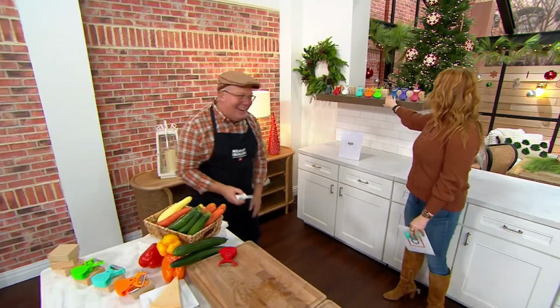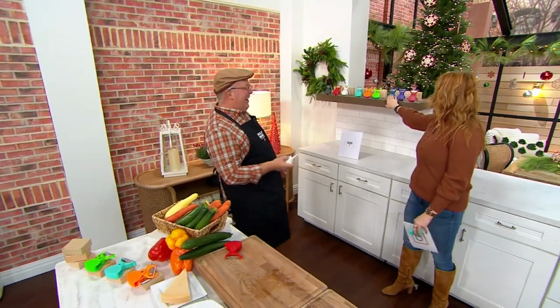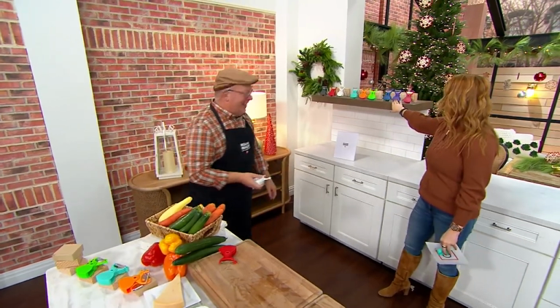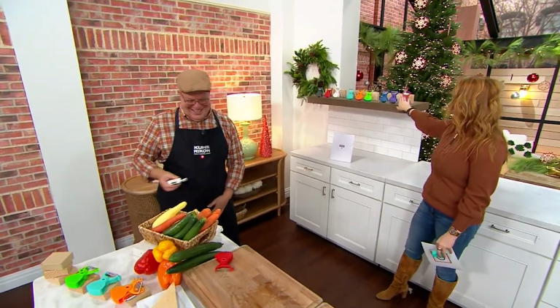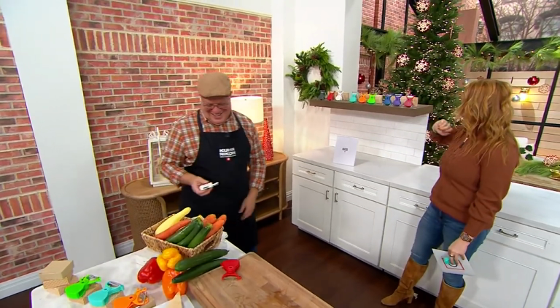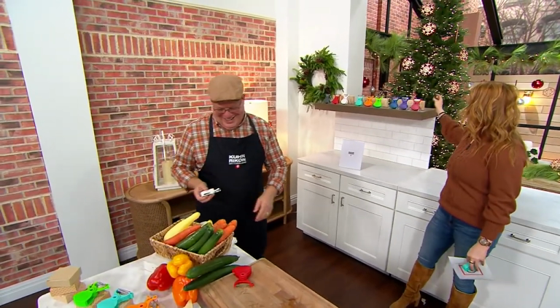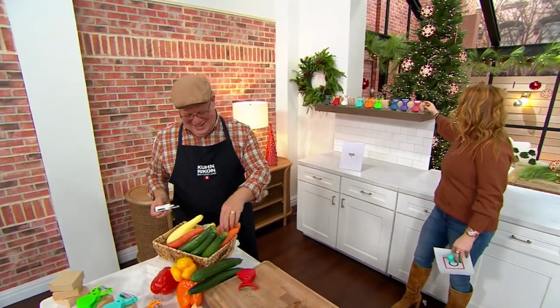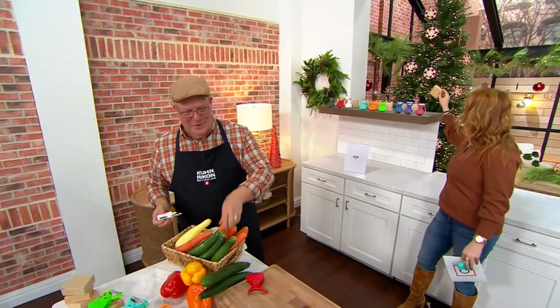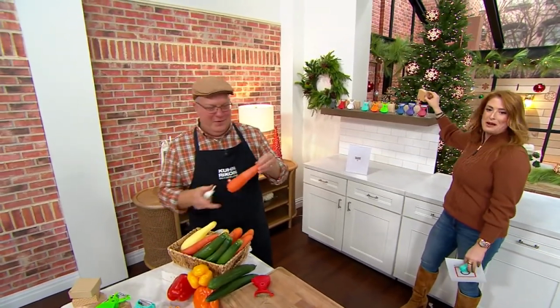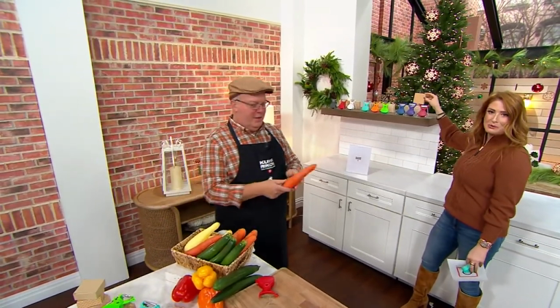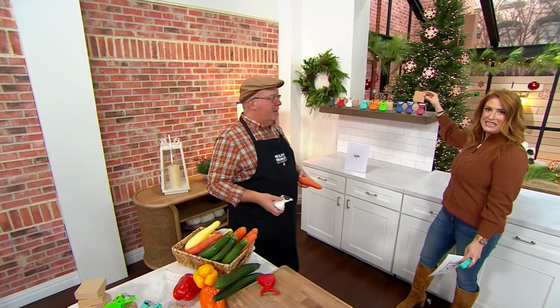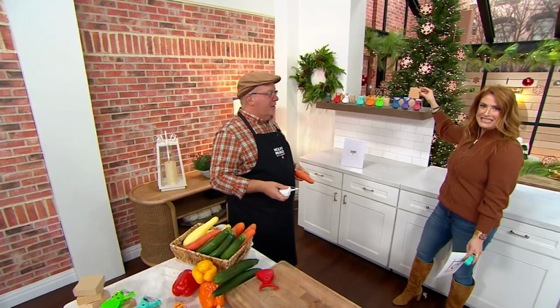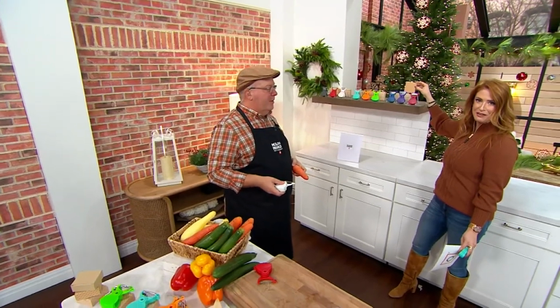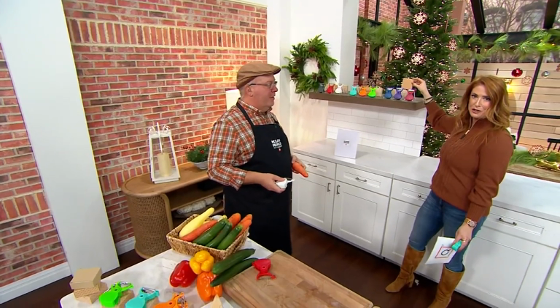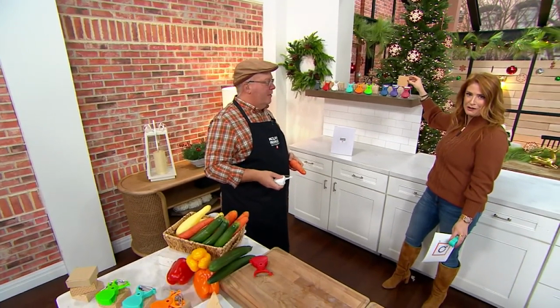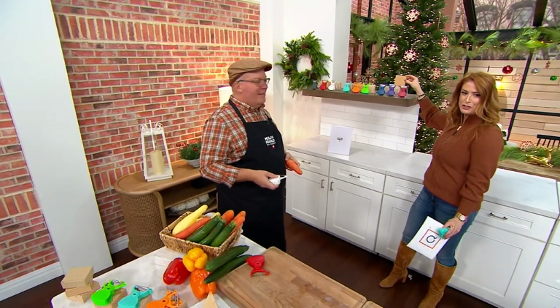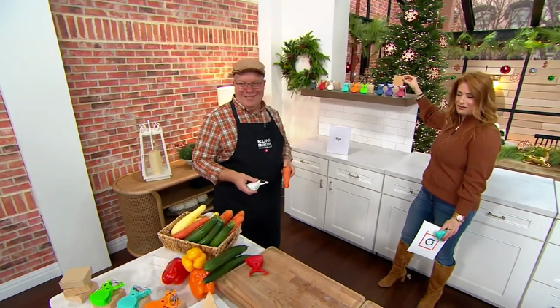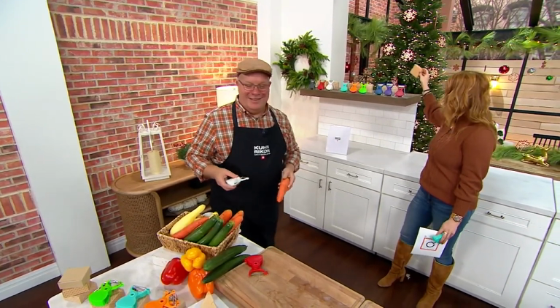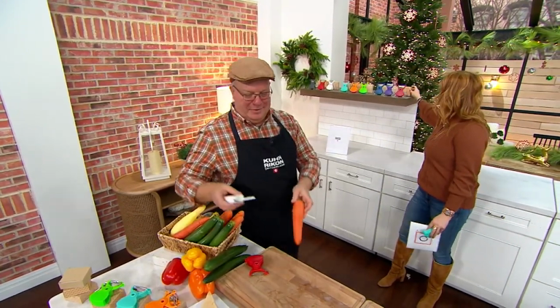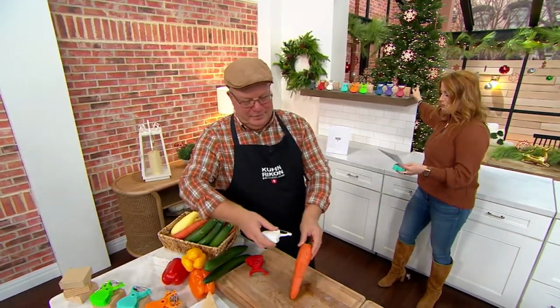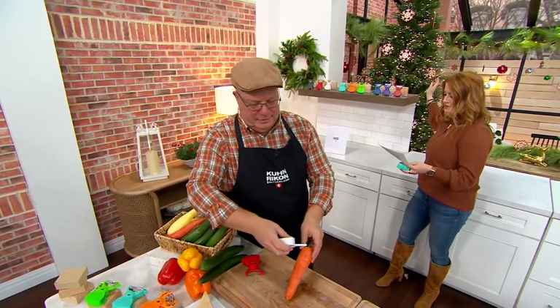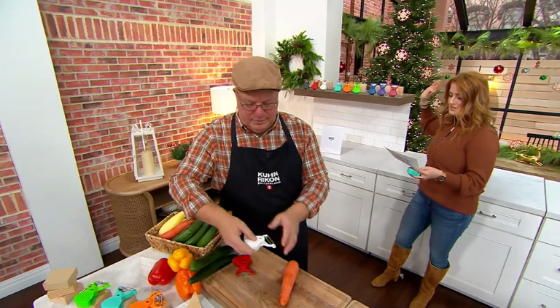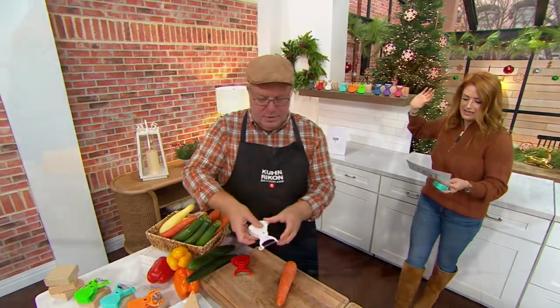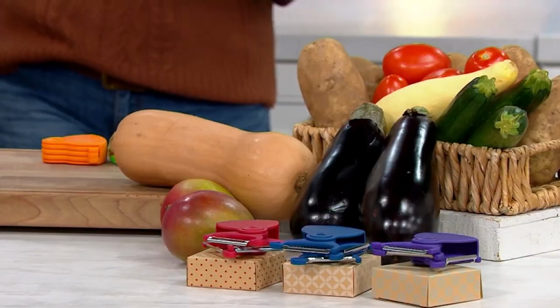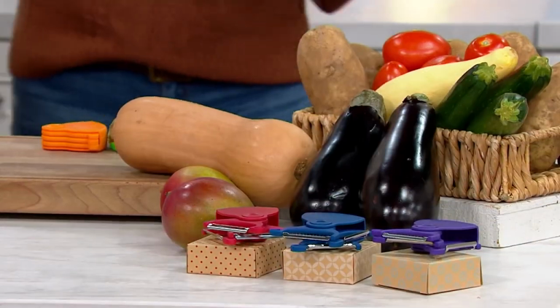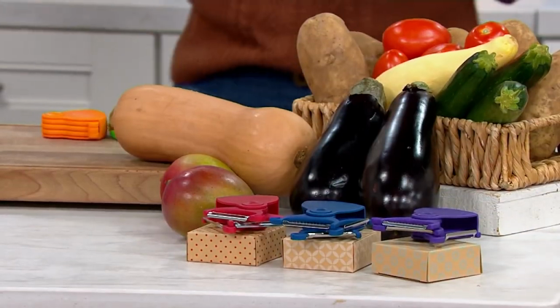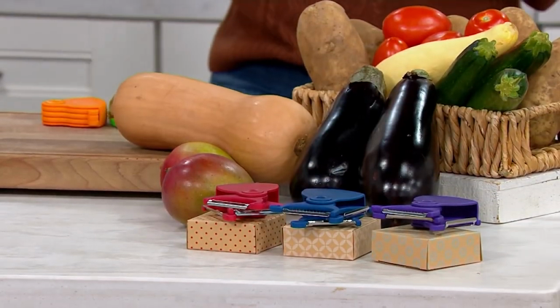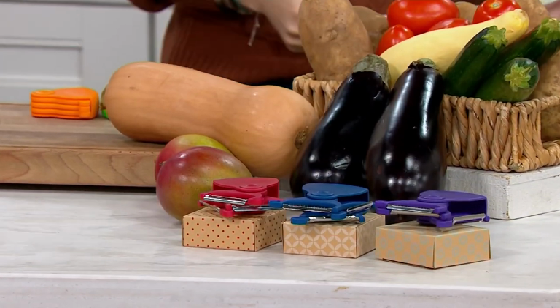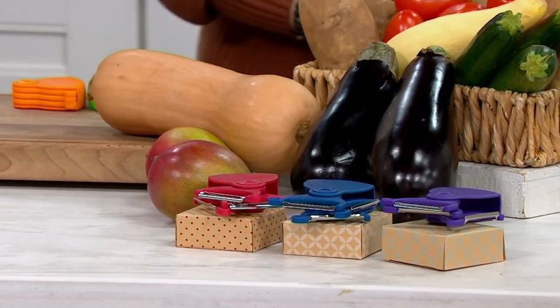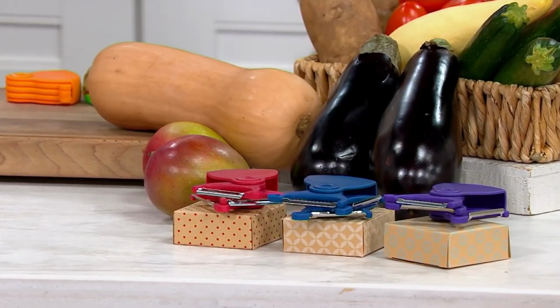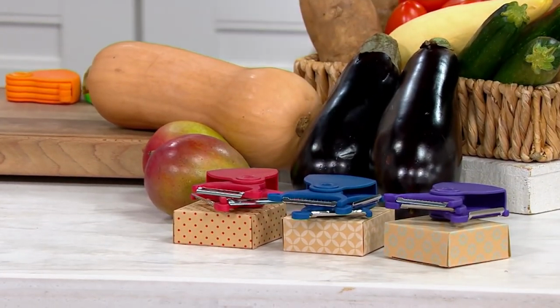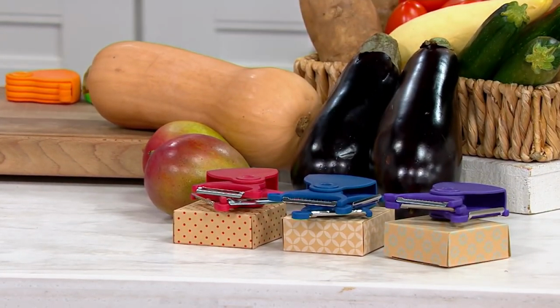In jewel tones, we have a little navy, a dark purple, and a red. These are the gift boxes that come with each one. So easy gifting for the cook in your life, the chef in your life. It breaks down to $5.60 on an easy pay. New today. A price that goes away at the end of the day, as do the easy pays.